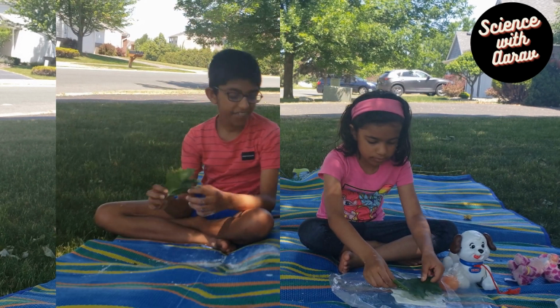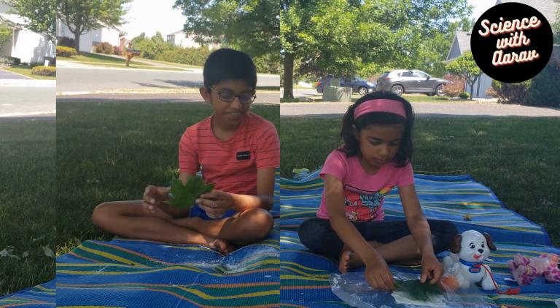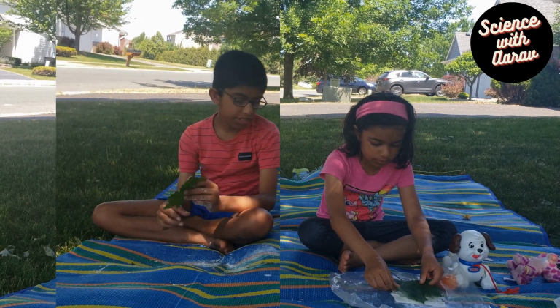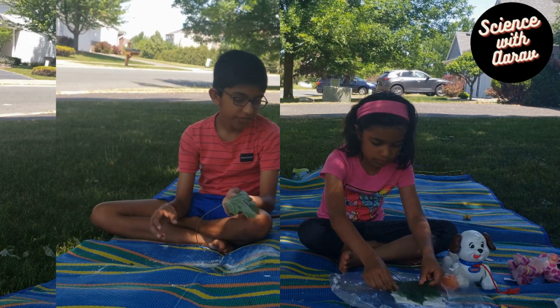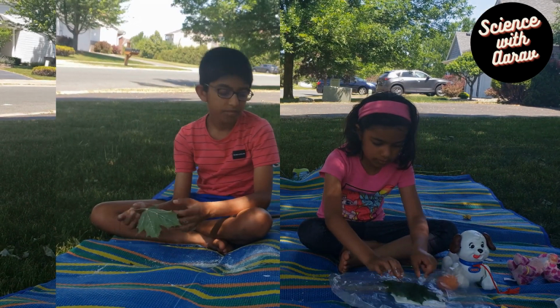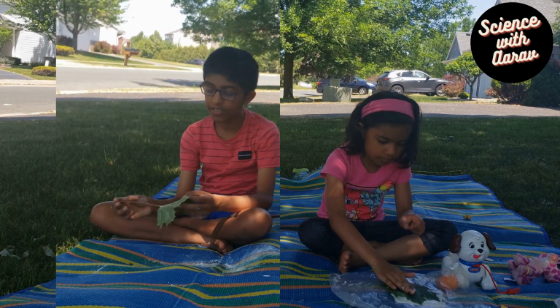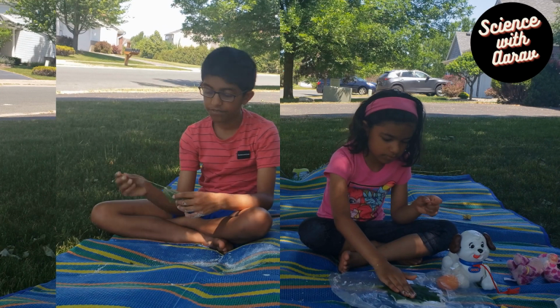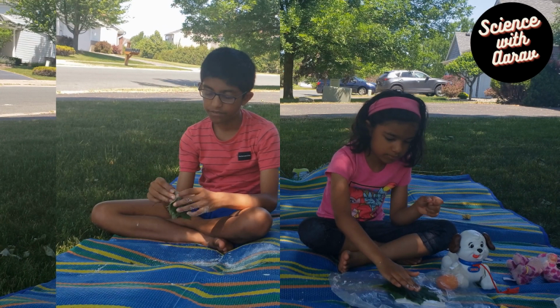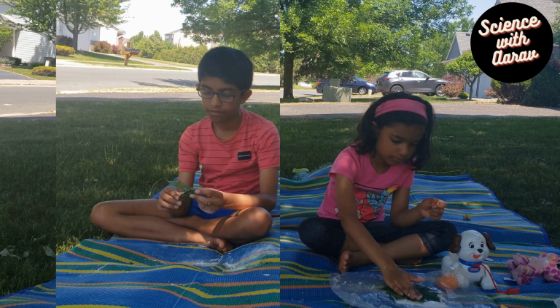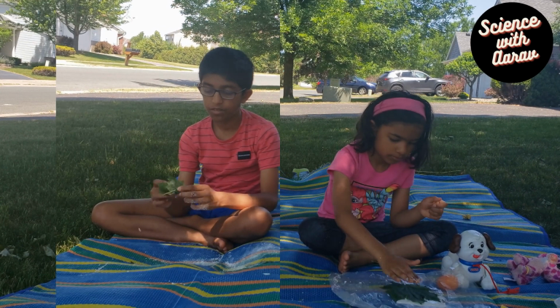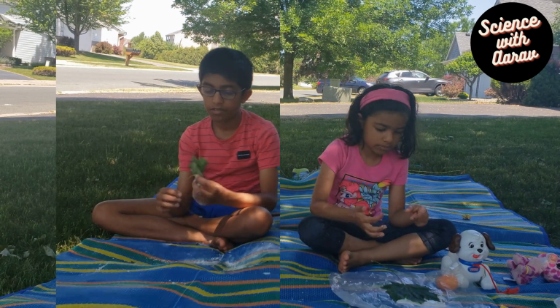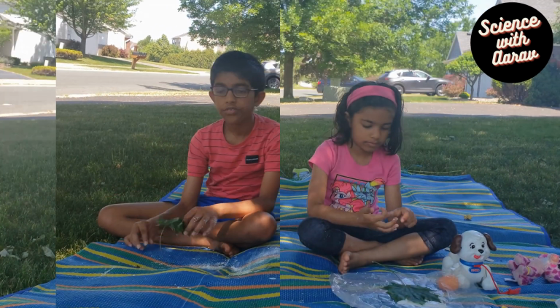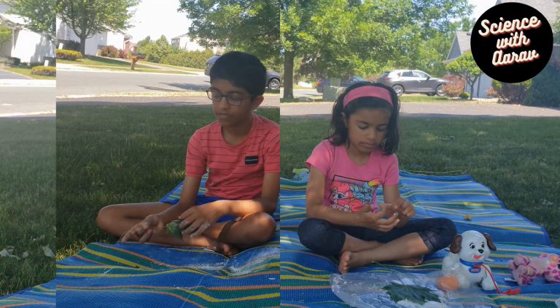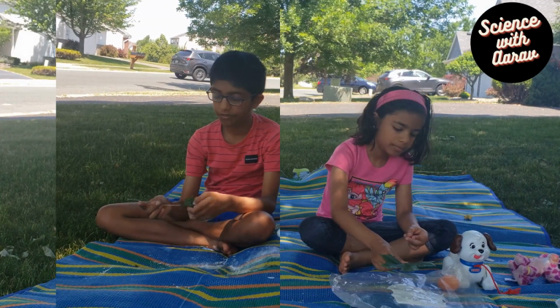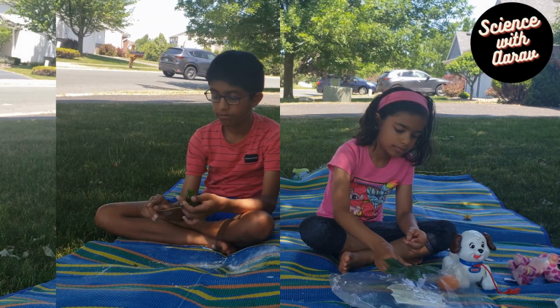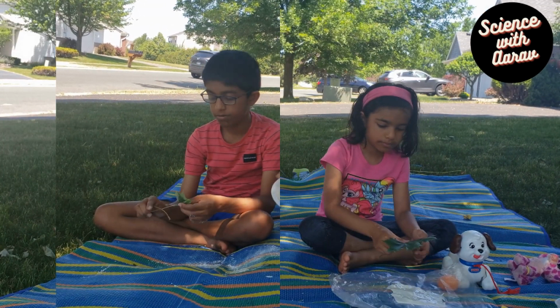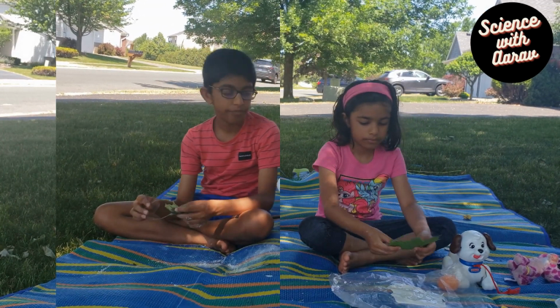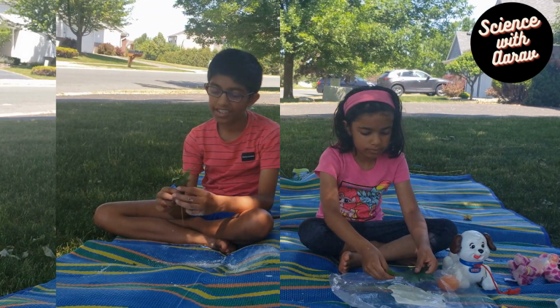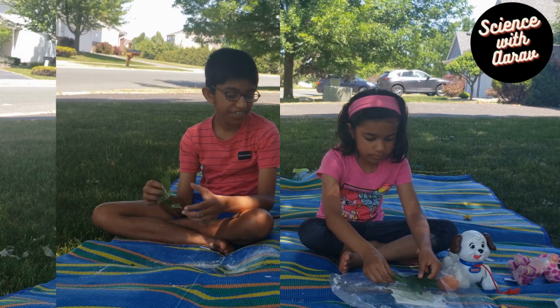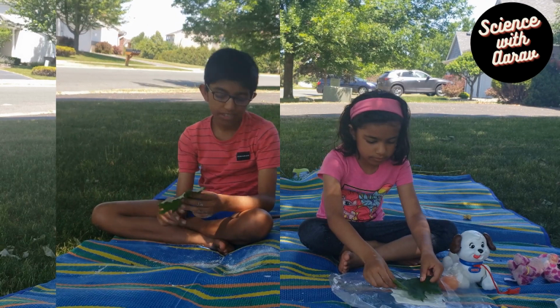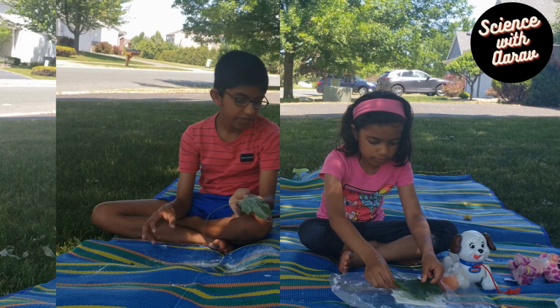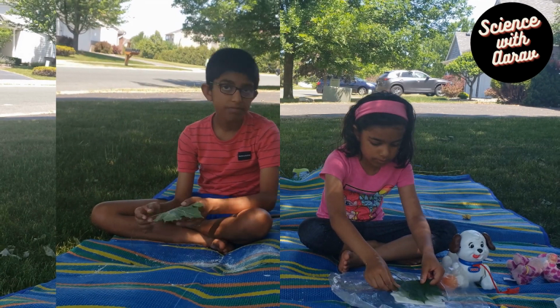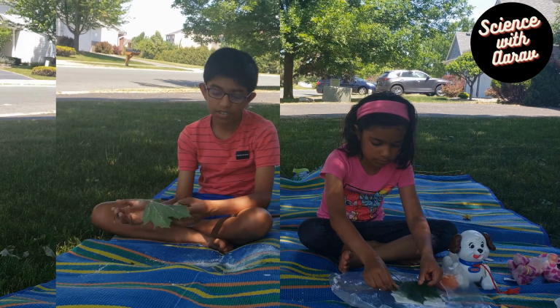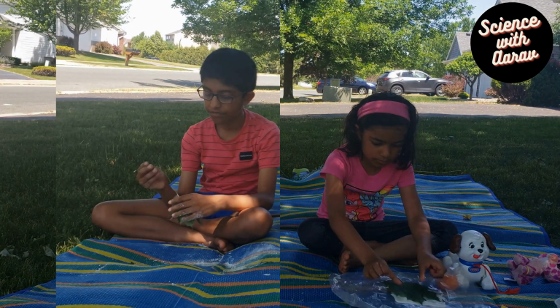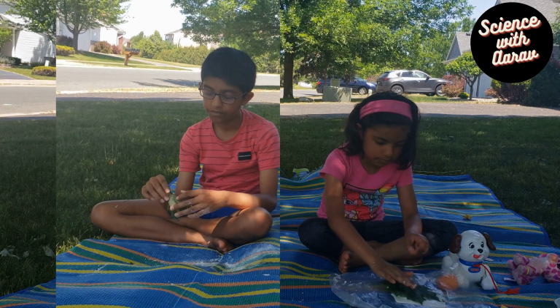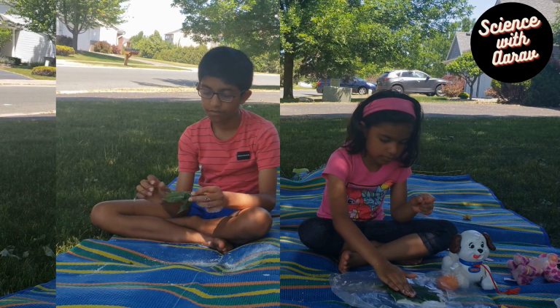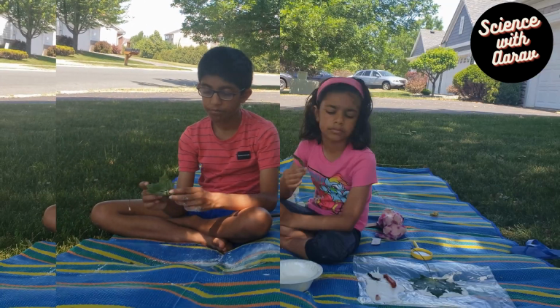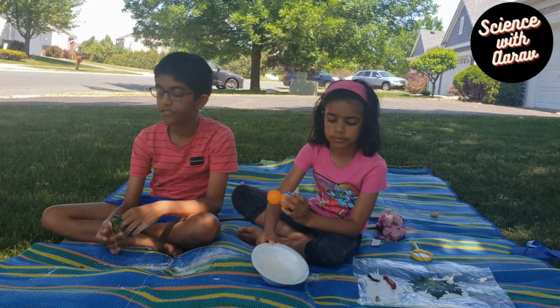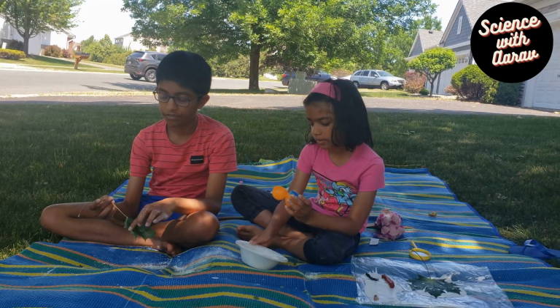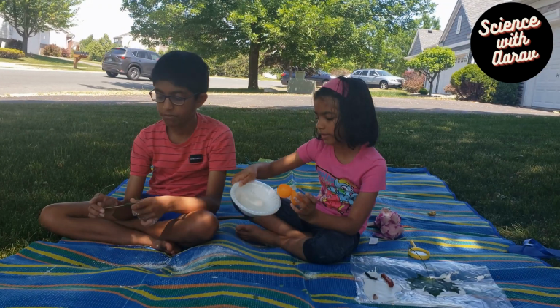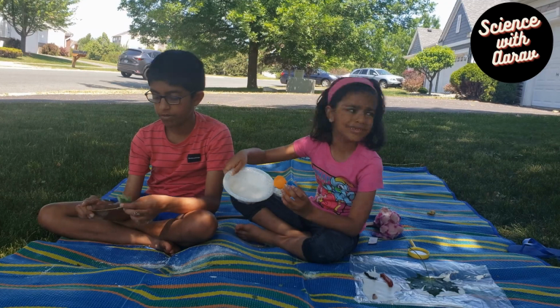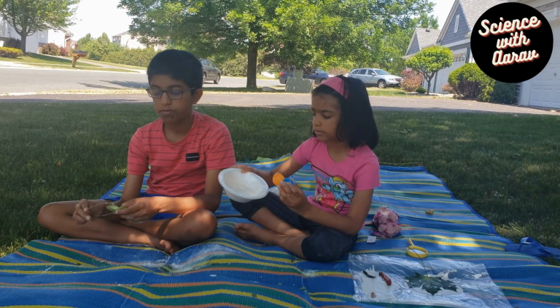Pour a thick layer of Plaster of Paris on a plastic sheet. Here comes the challenging part. Slowly place the leaf on top of the Plaster of Paris and press it gently. We are going to make more impressions.